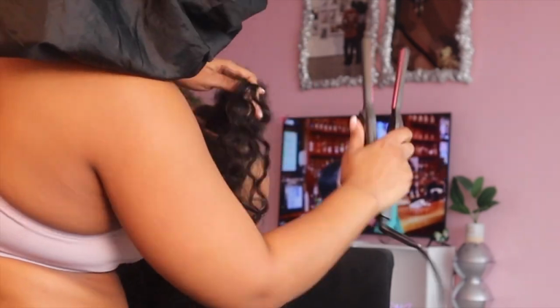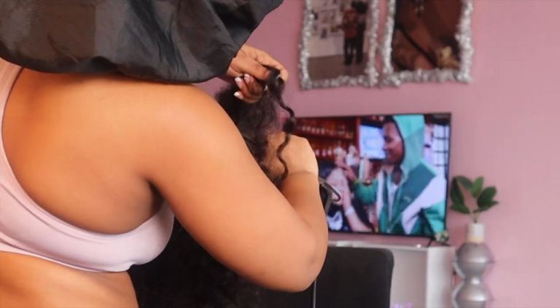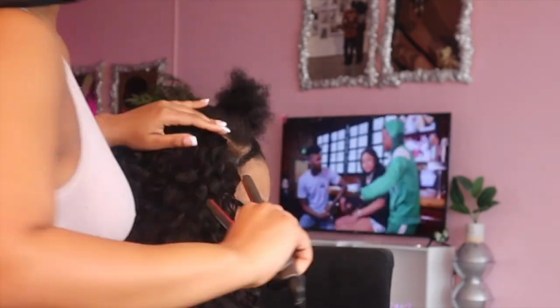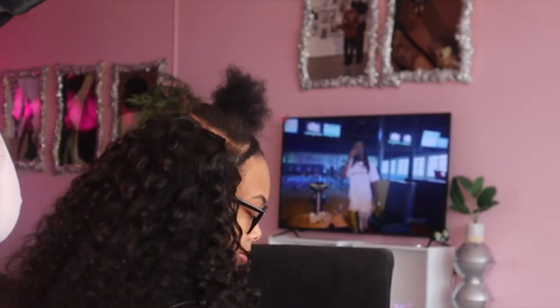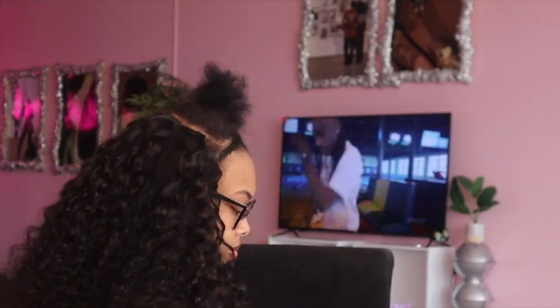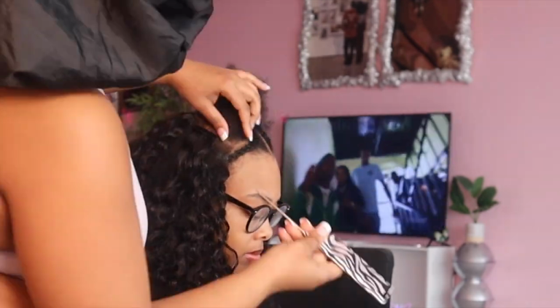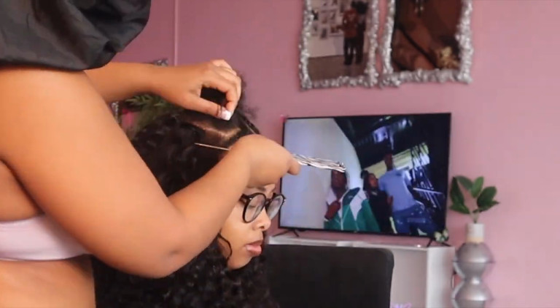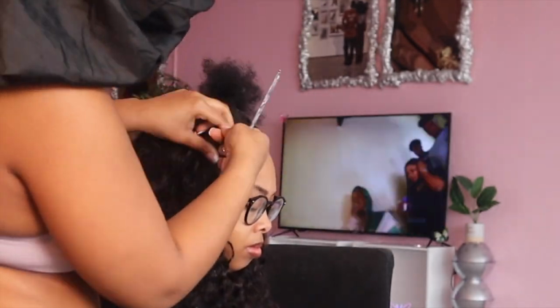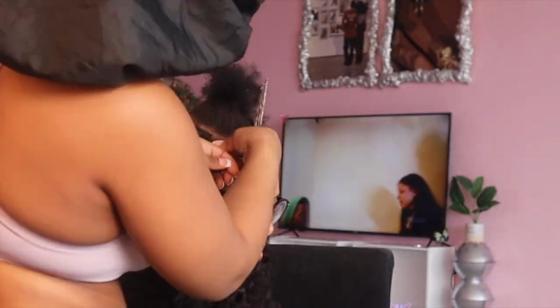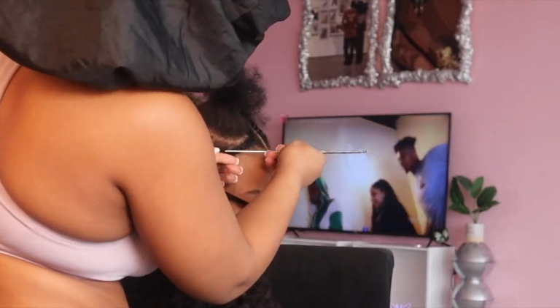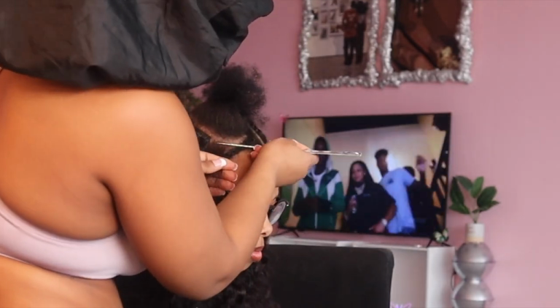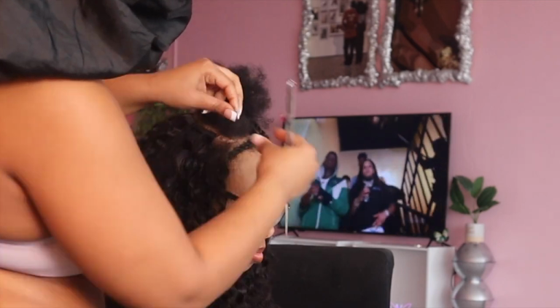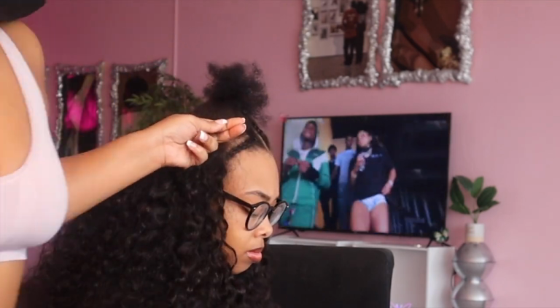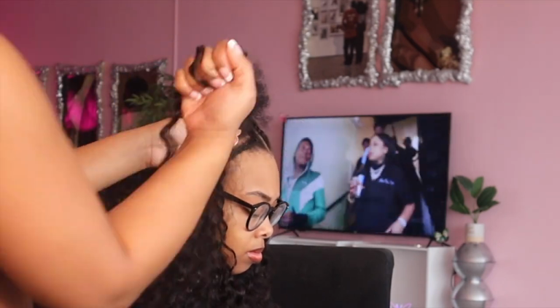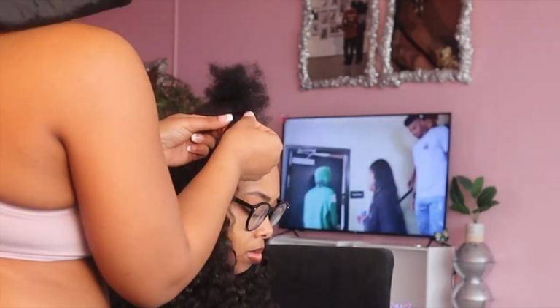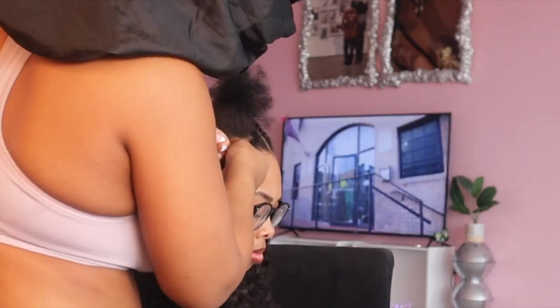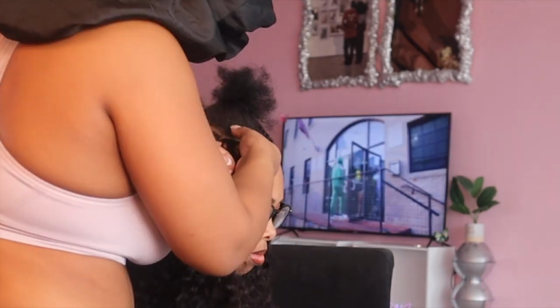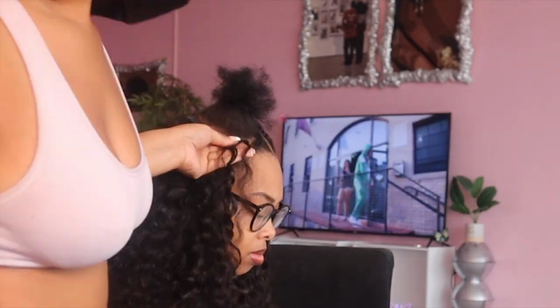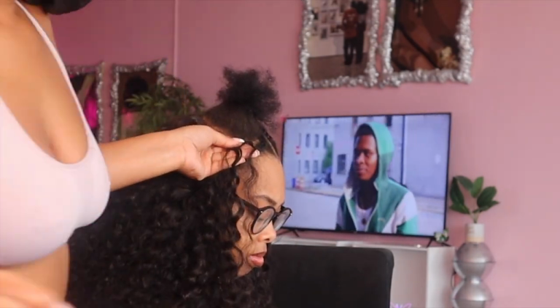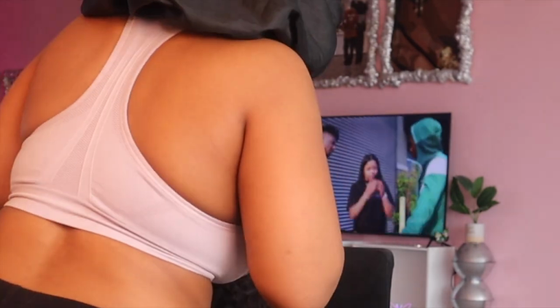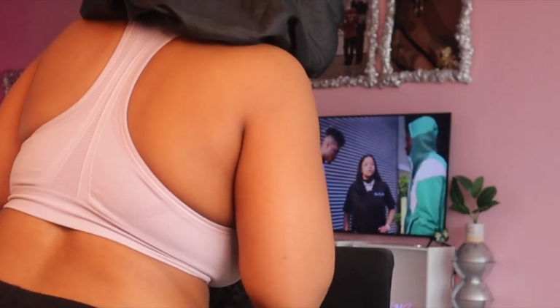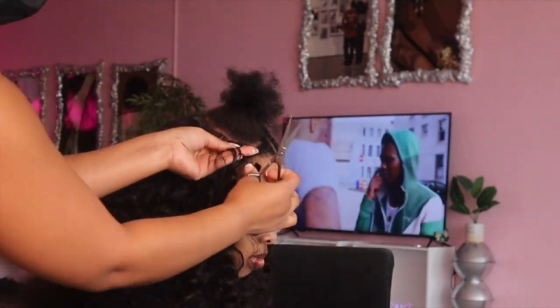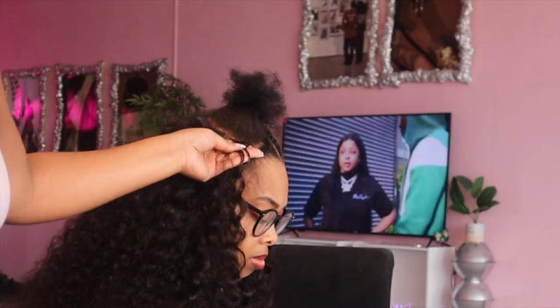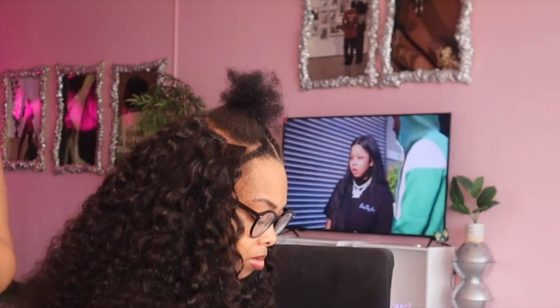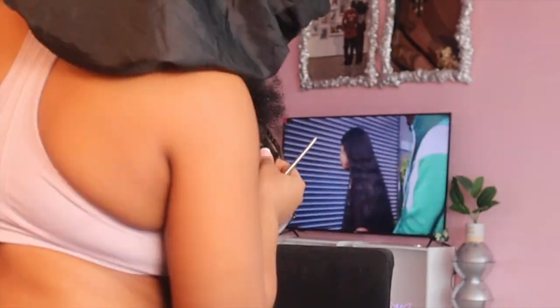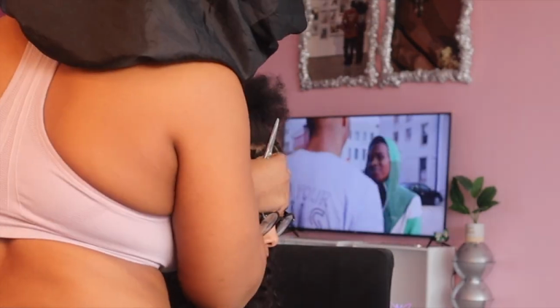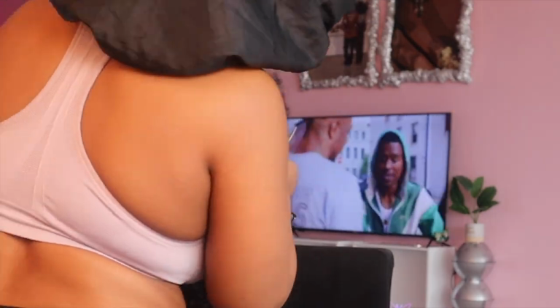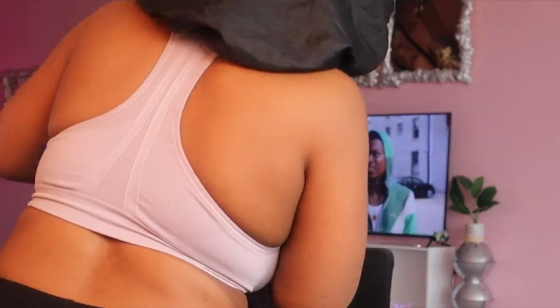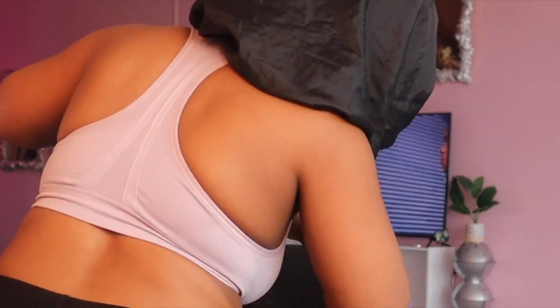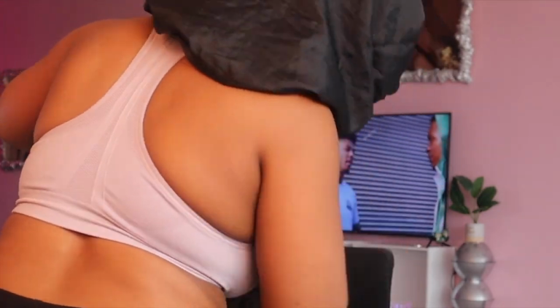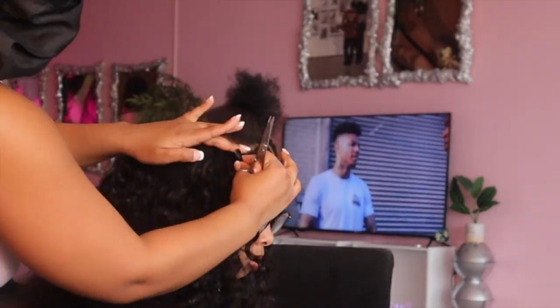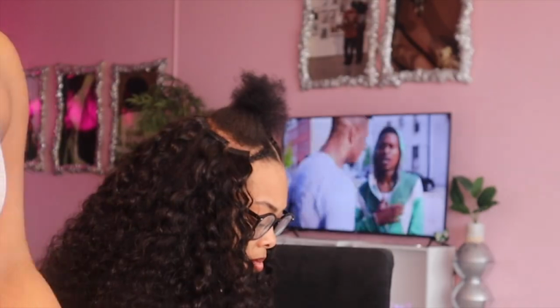For my flat iron — I forgot to tell y'all — I have it set on very low heat and I'm just pressing them together. Depending on the type of tape-ins you get, you may not be able to do that with every tape-in, so please read the directions so you know how to properly install them.